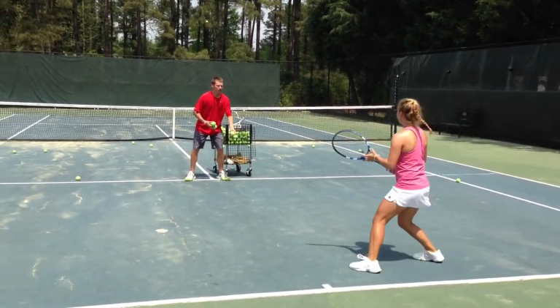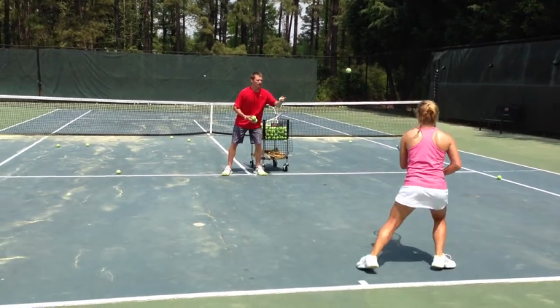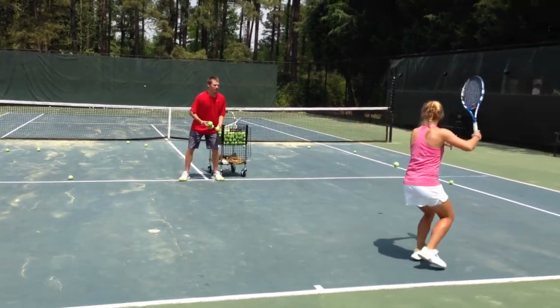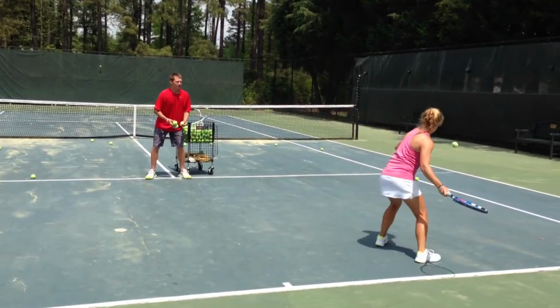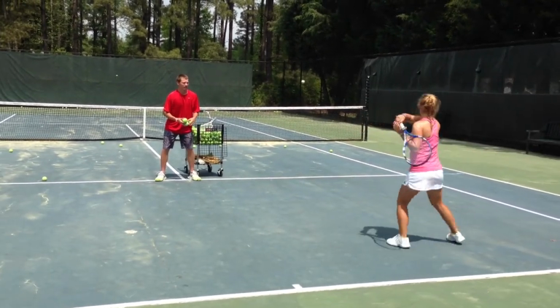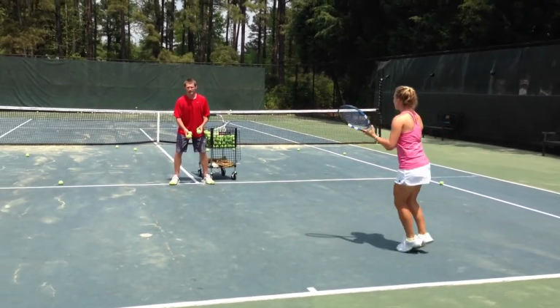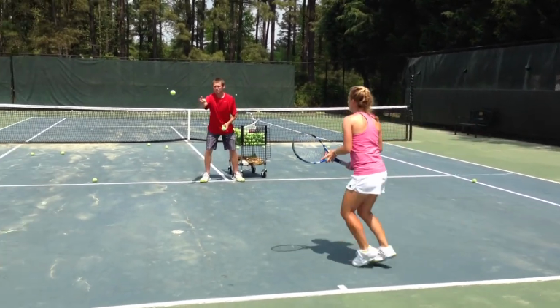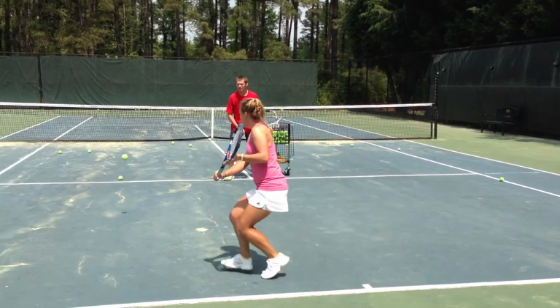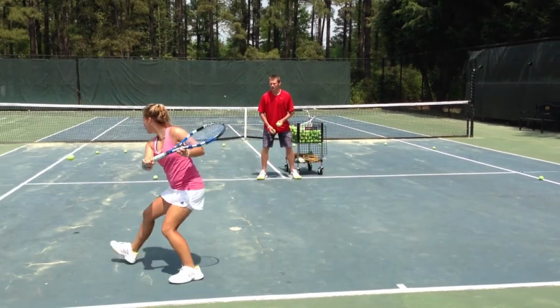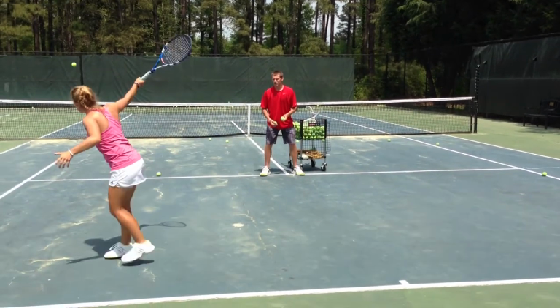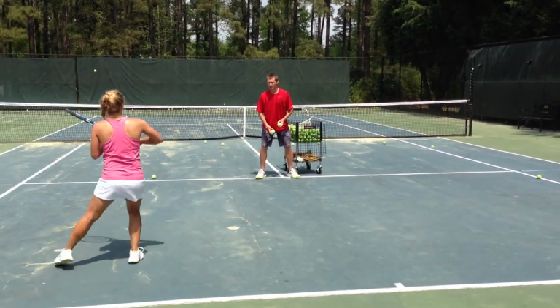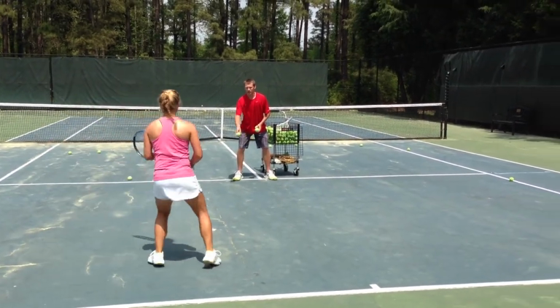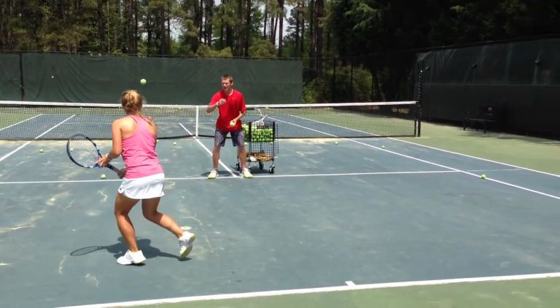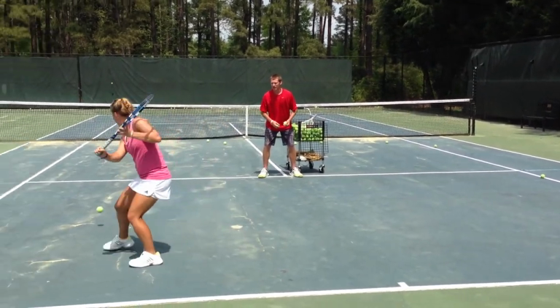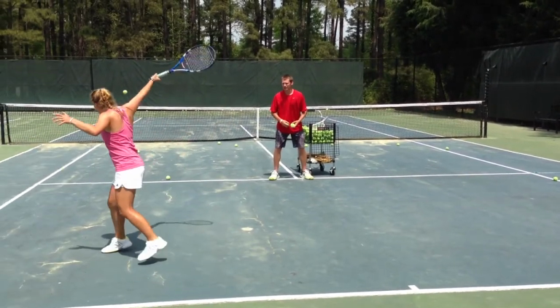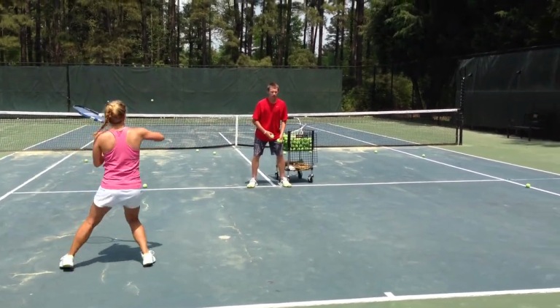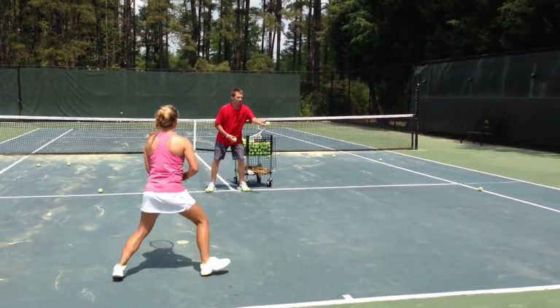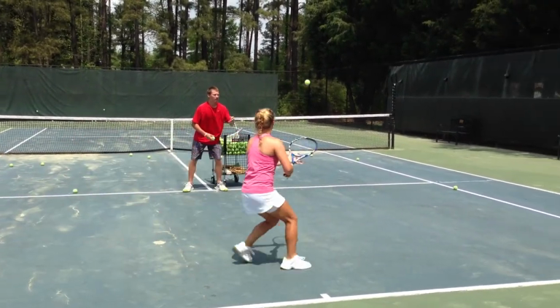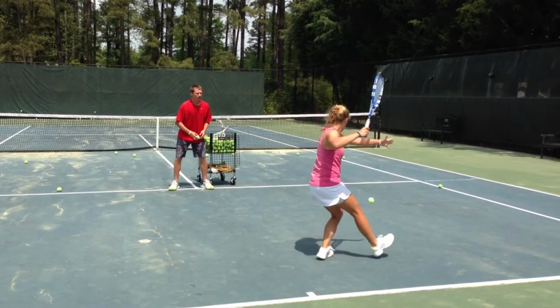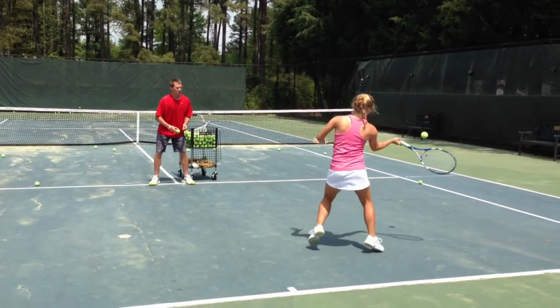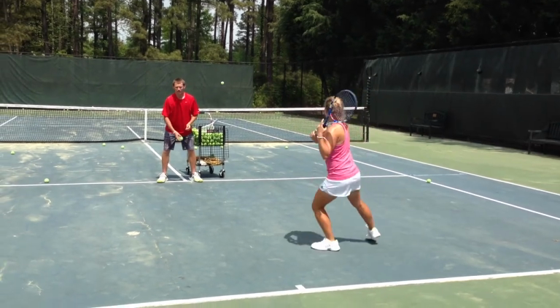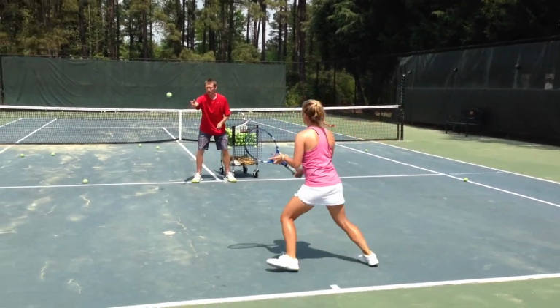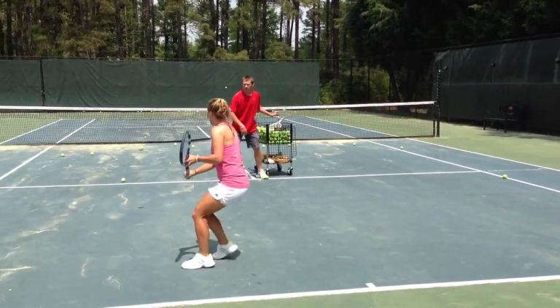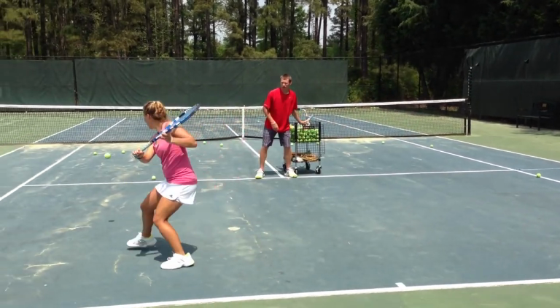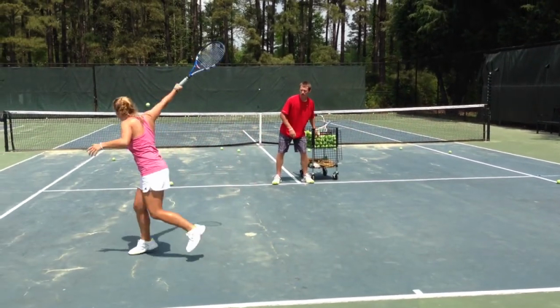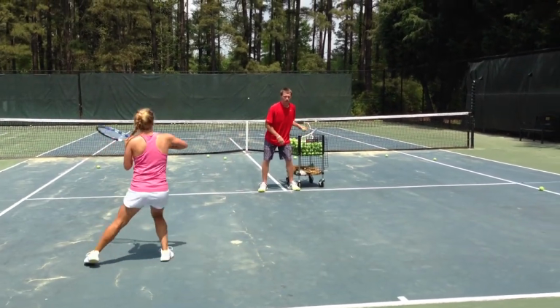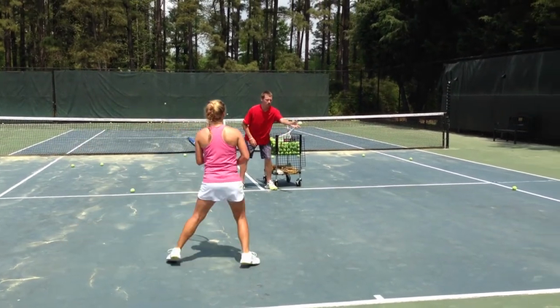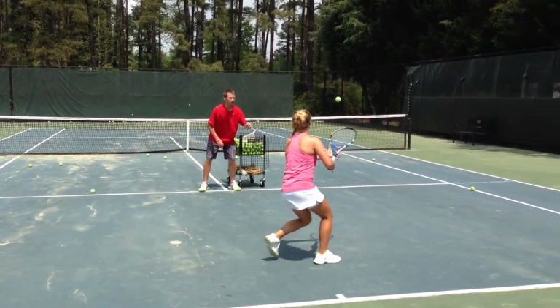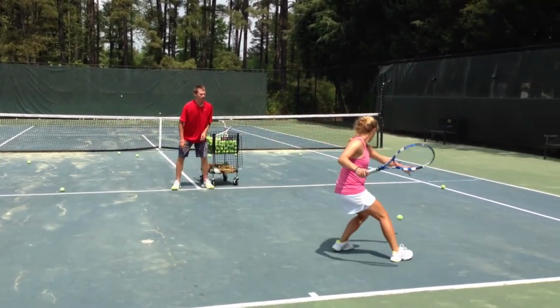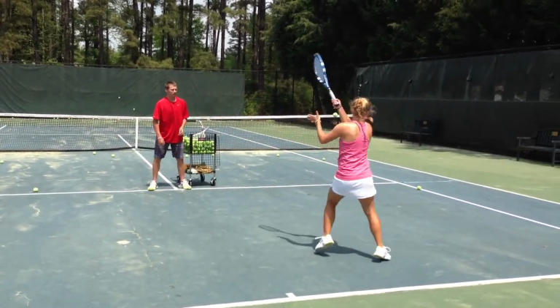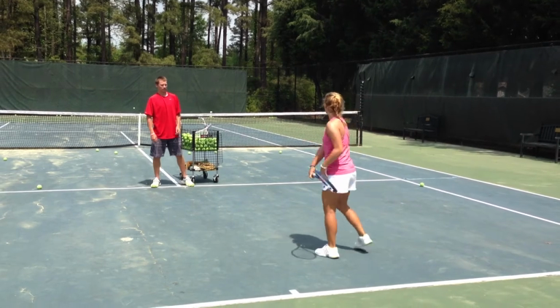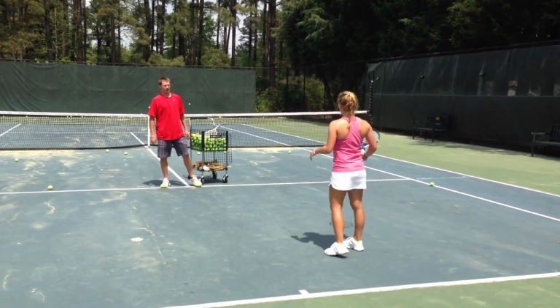Good. Nice. I love it. High over the net. Good. One more. Very nice.